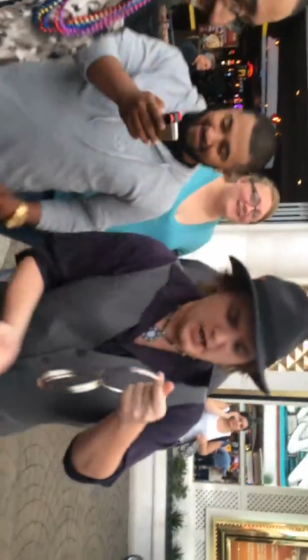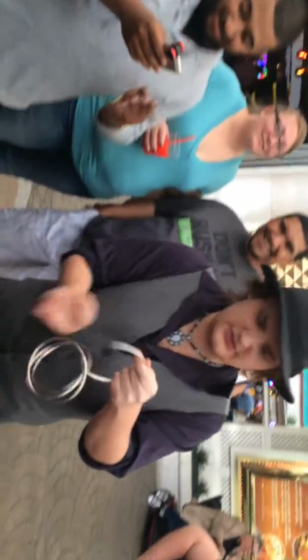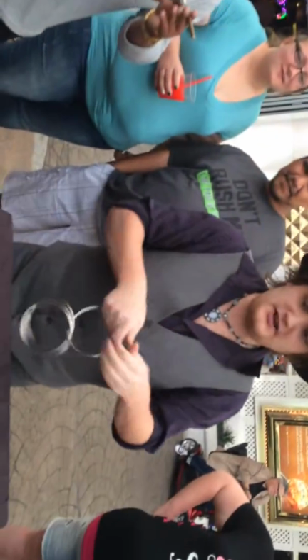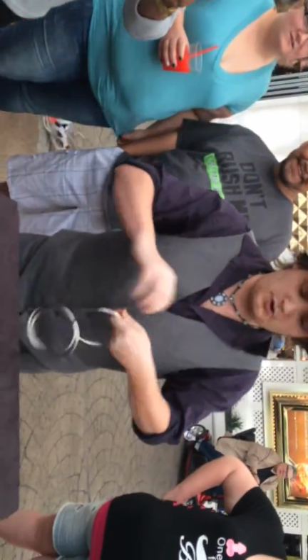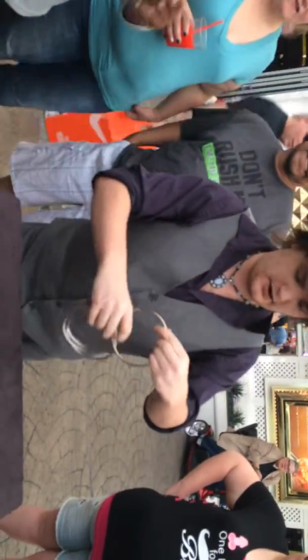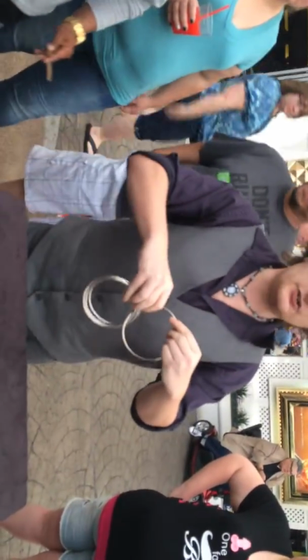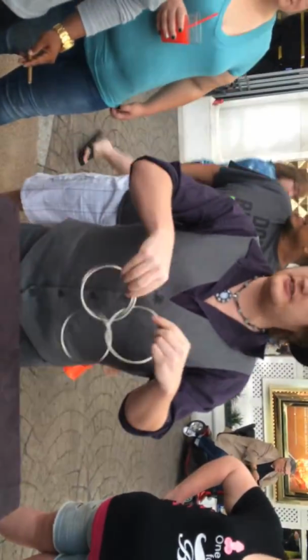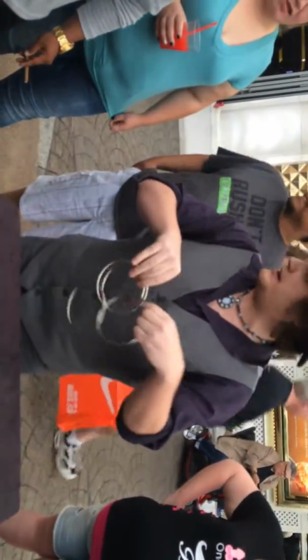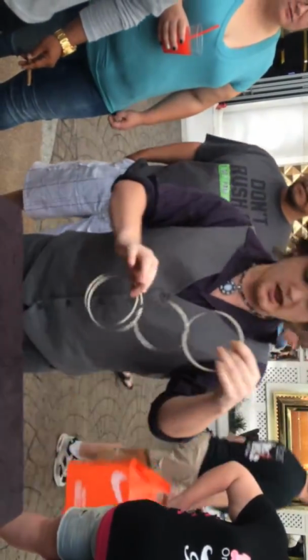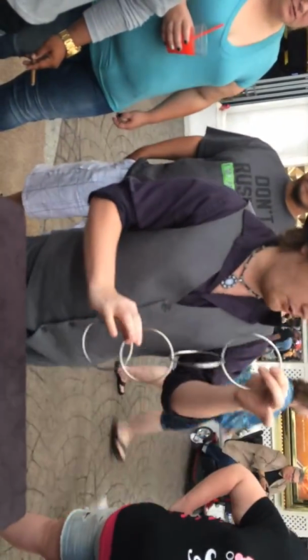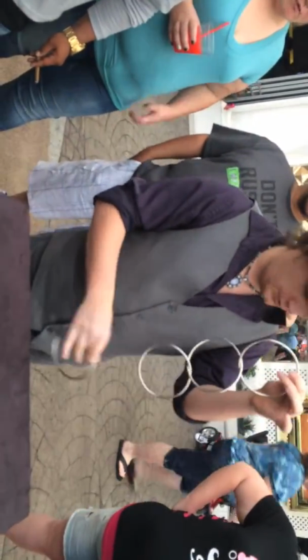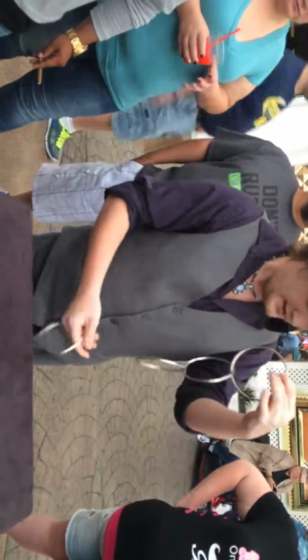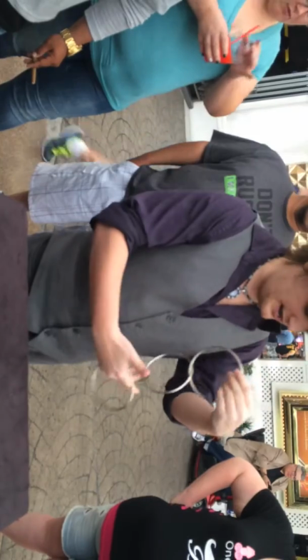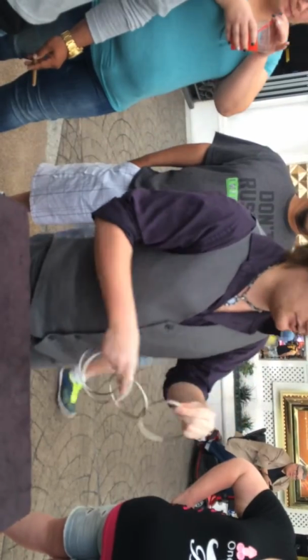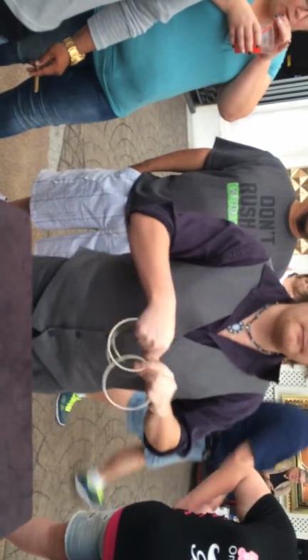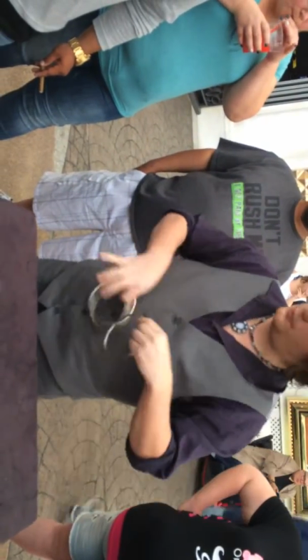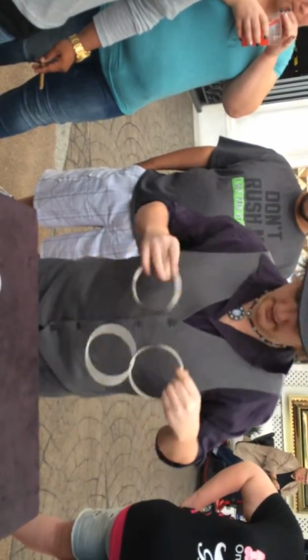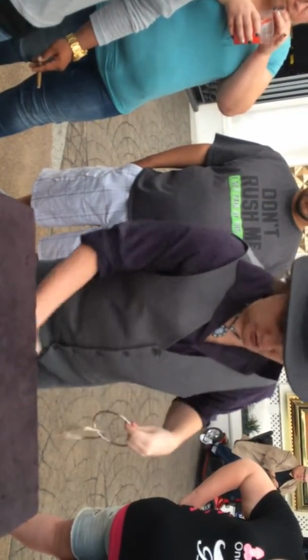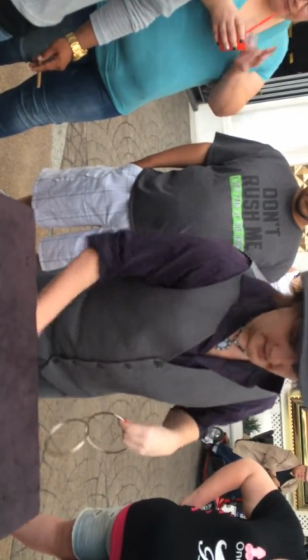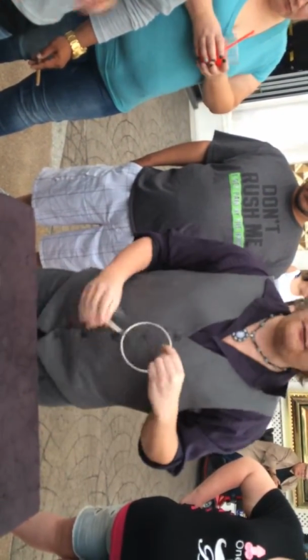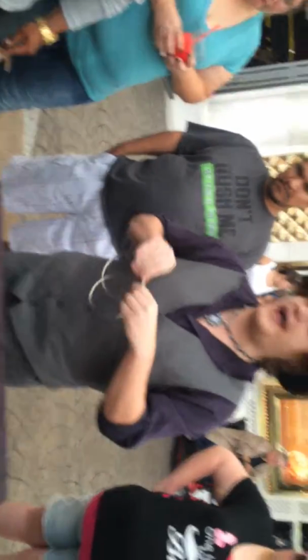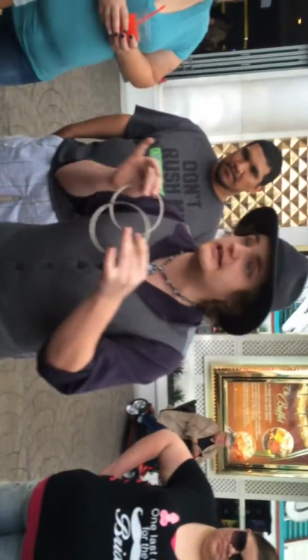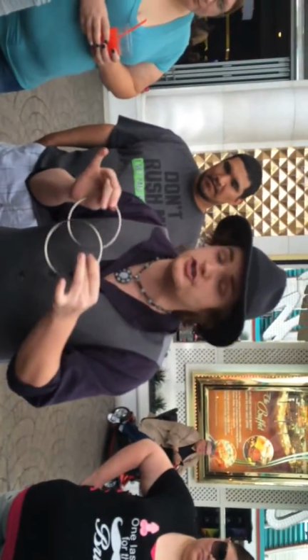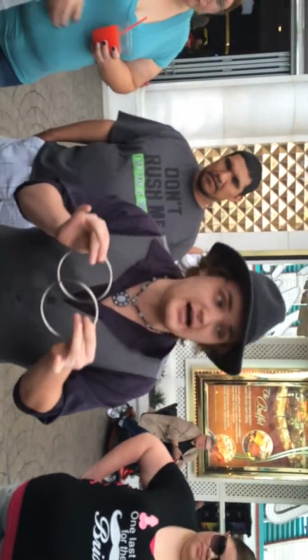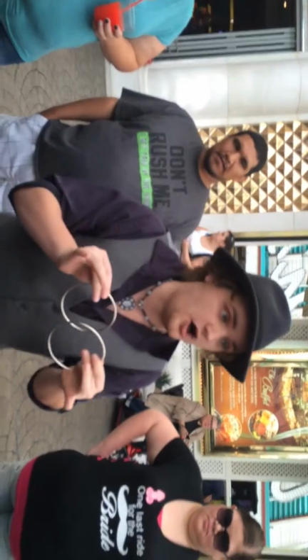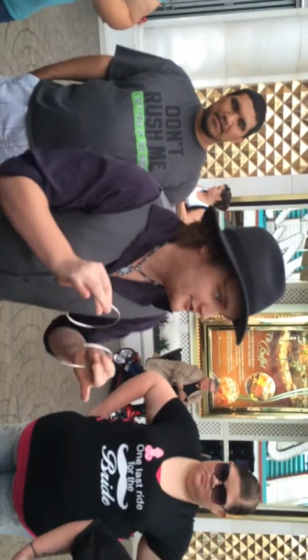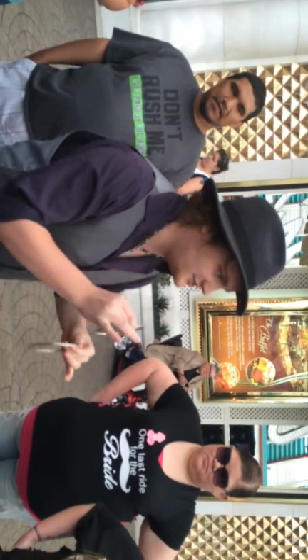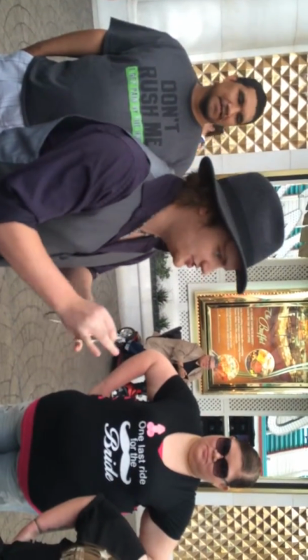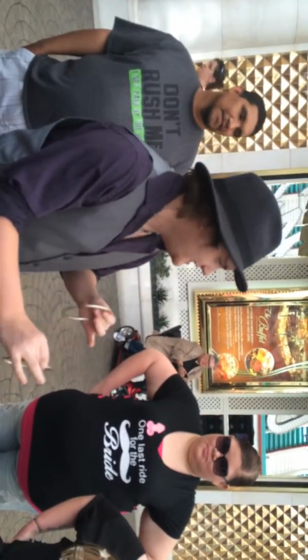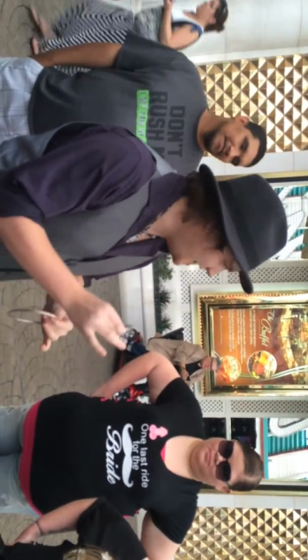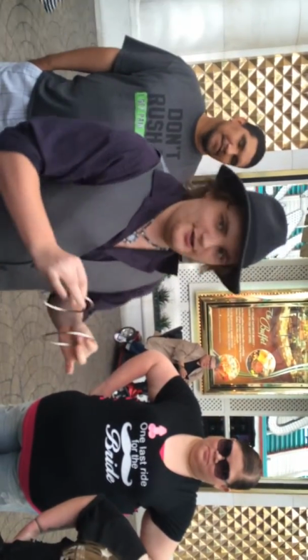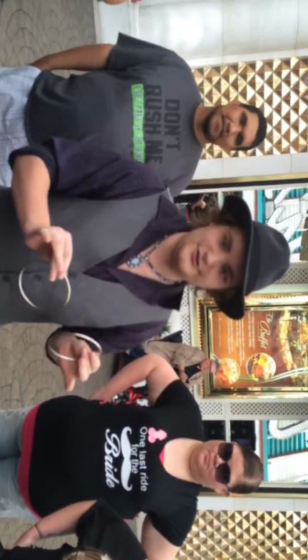All right. Let's count these out one more time. This right here is ring number one. This right here is ring number two. Ring number three and four are actually an illusion because they're not linked at all — they're not even touching each other. It's an optical illusion.